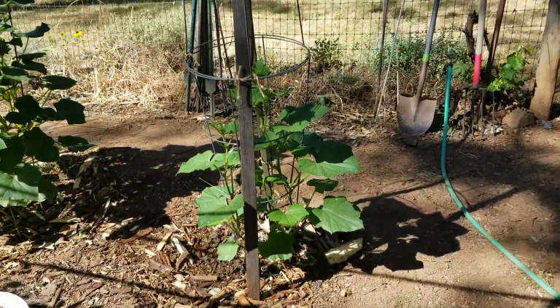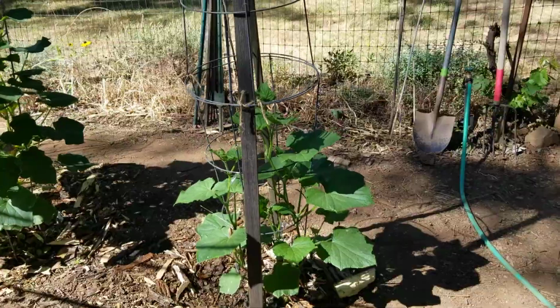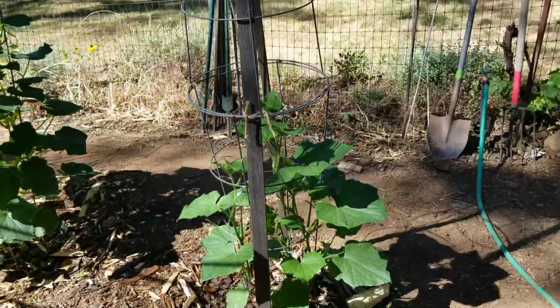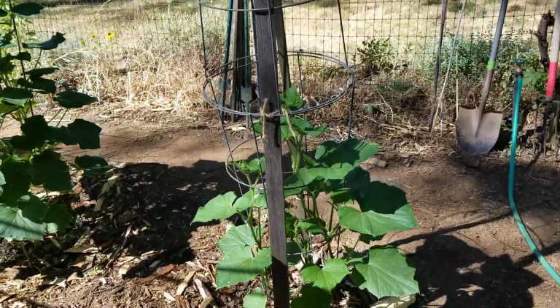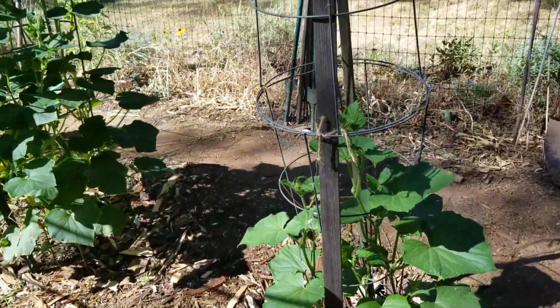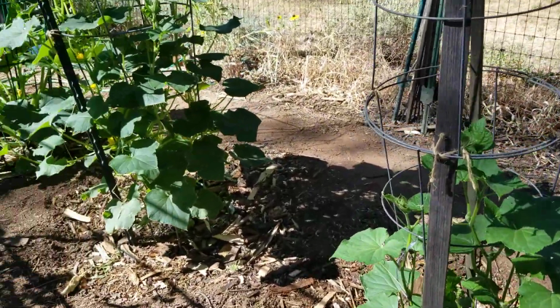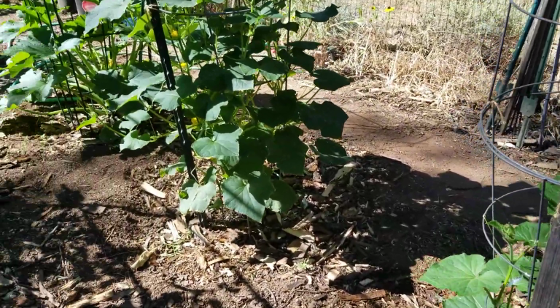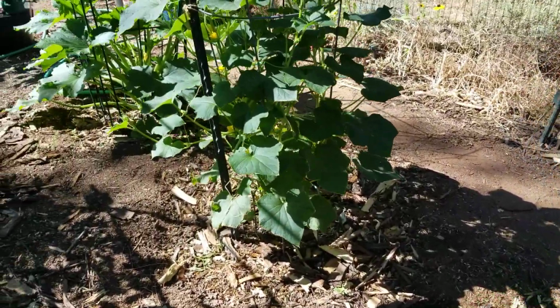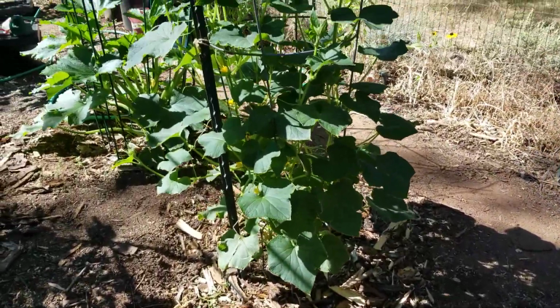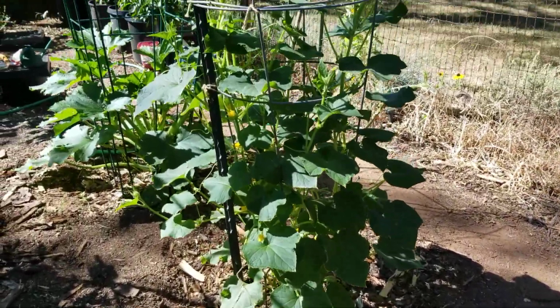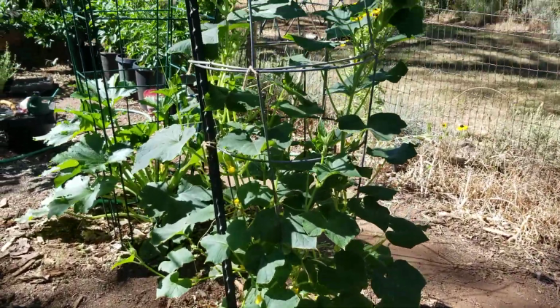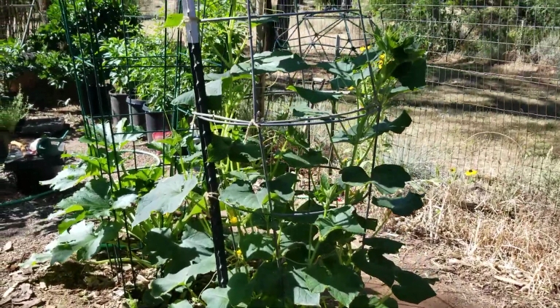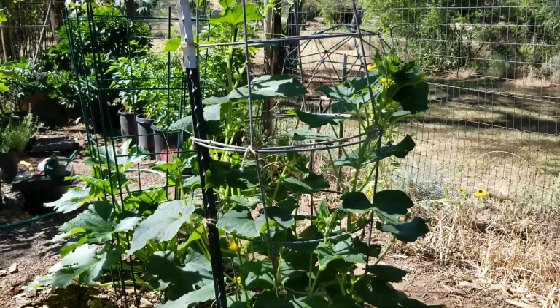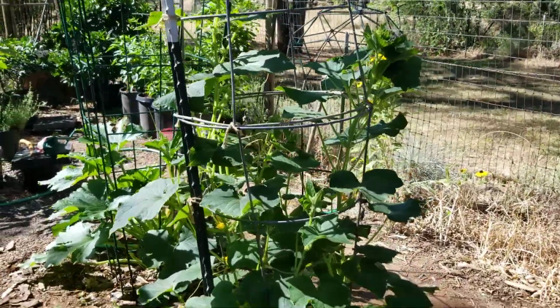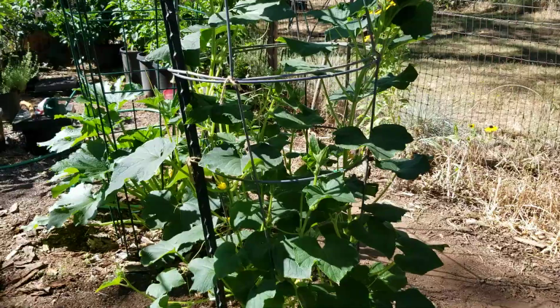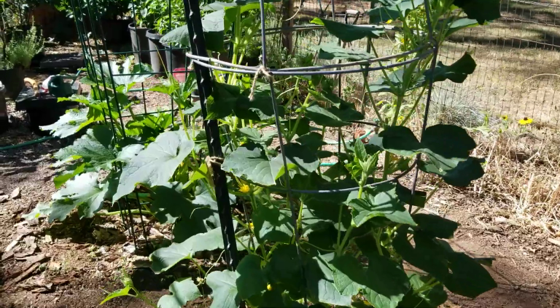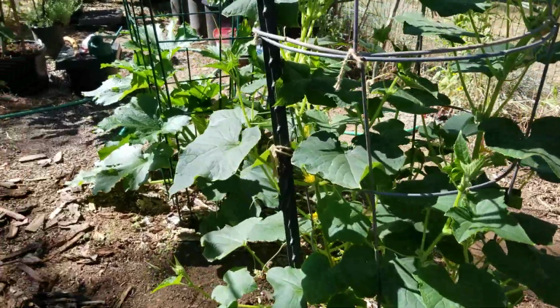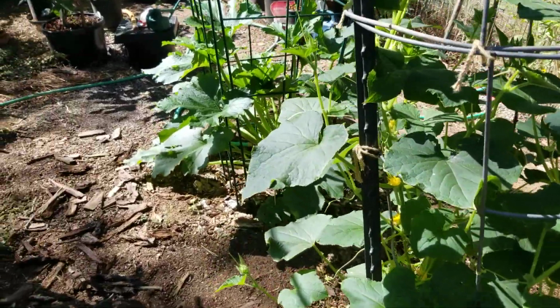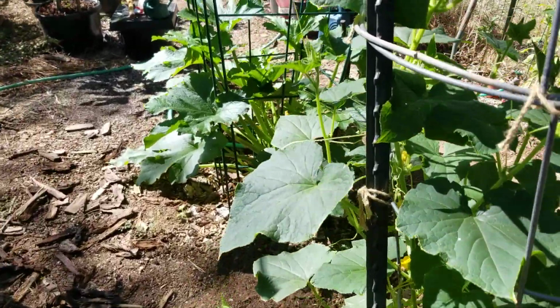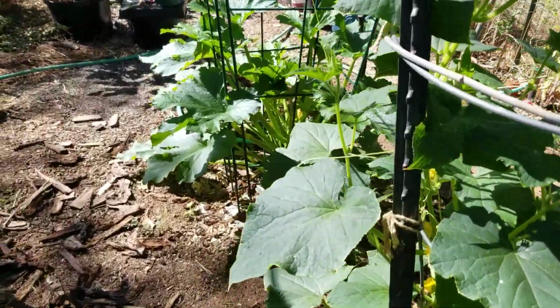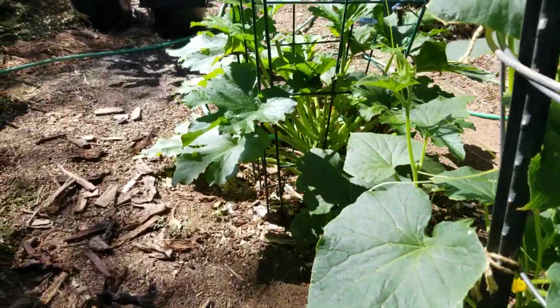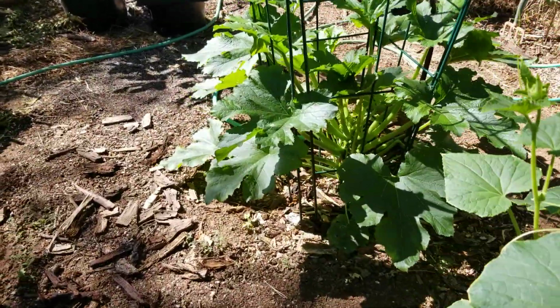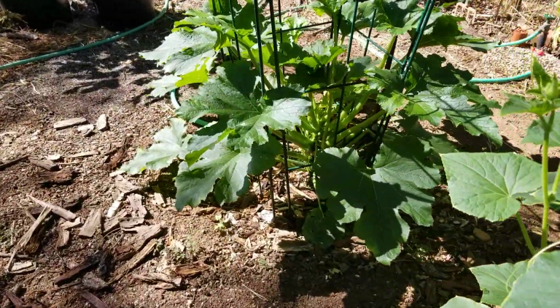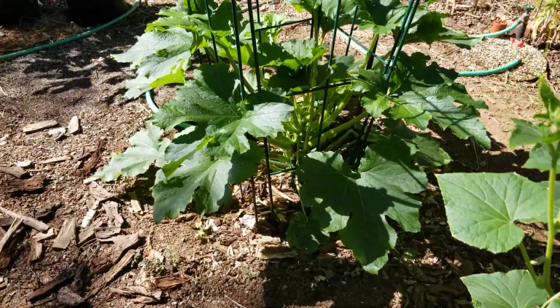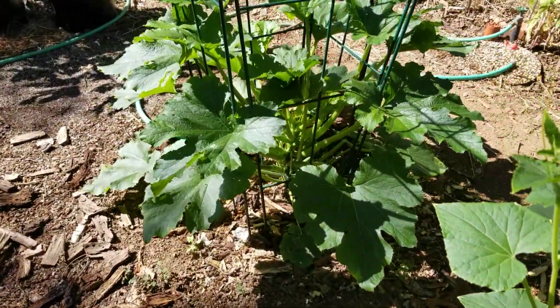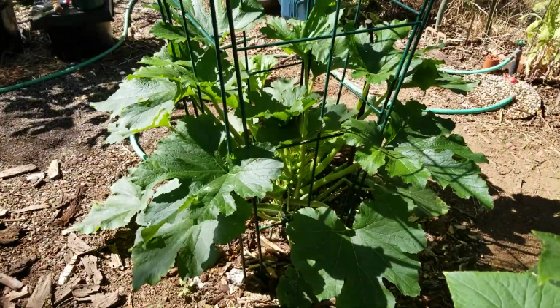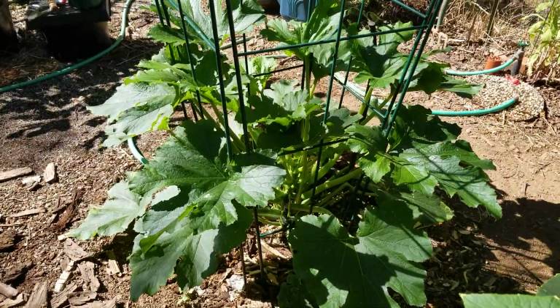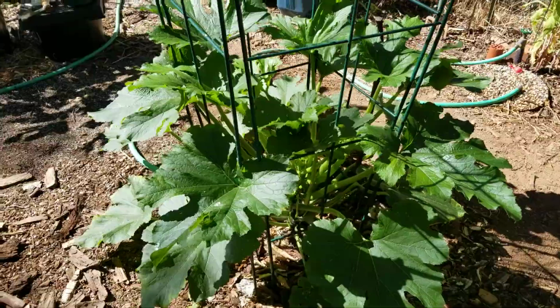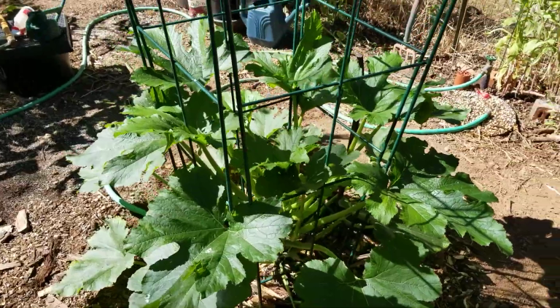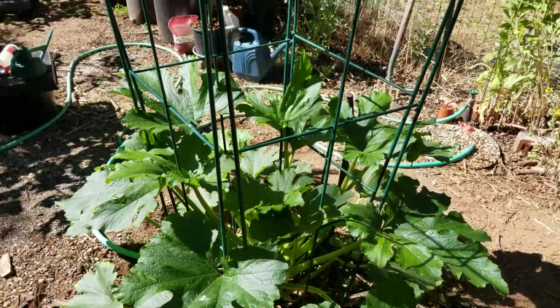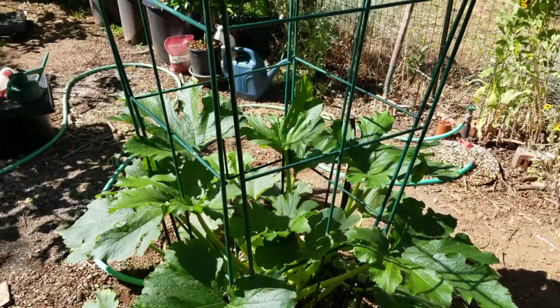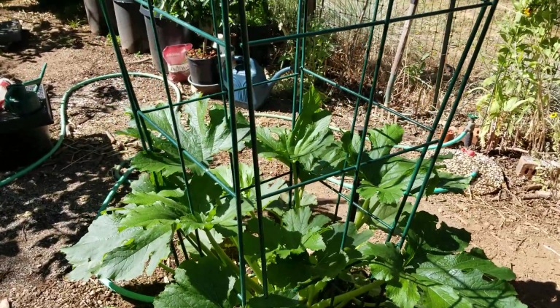Marketmore cucumber. Massive lemon cucumber. Zucchini plant that I'm training to go upright.